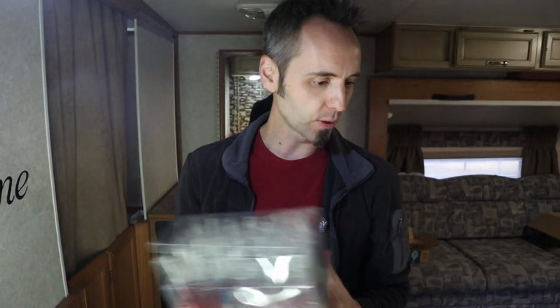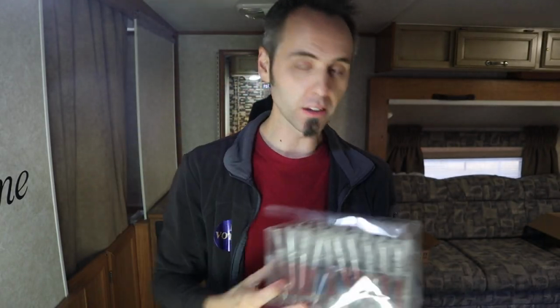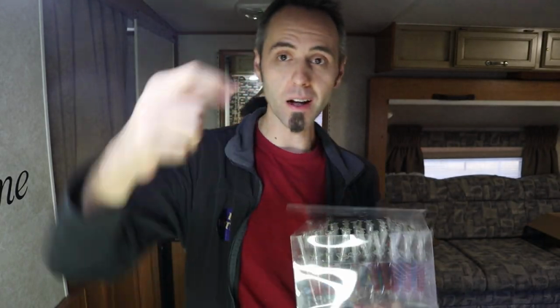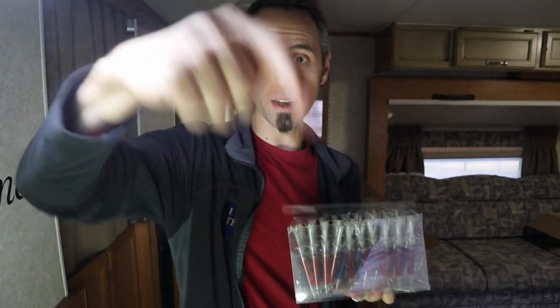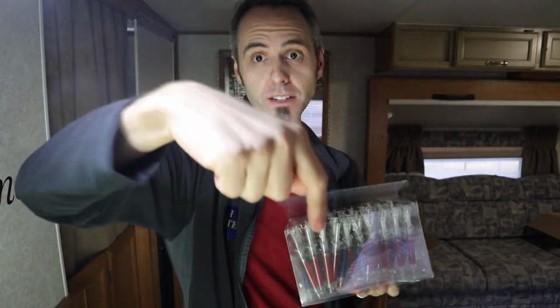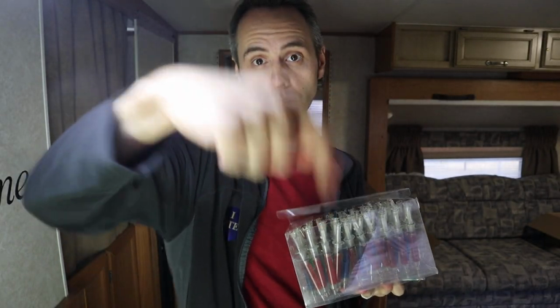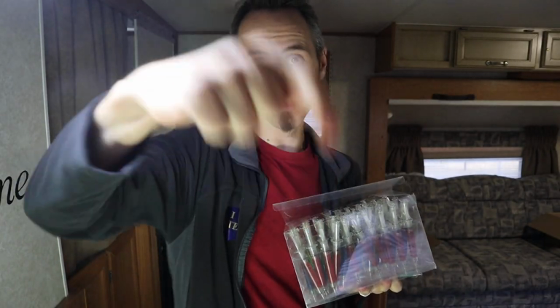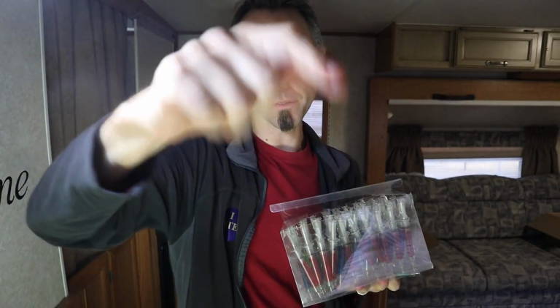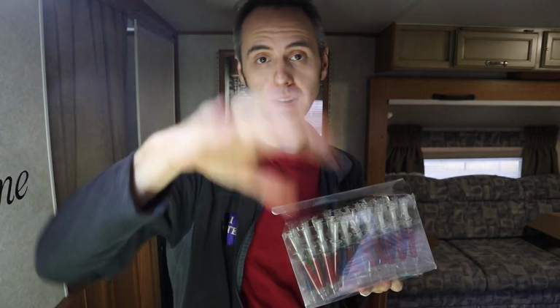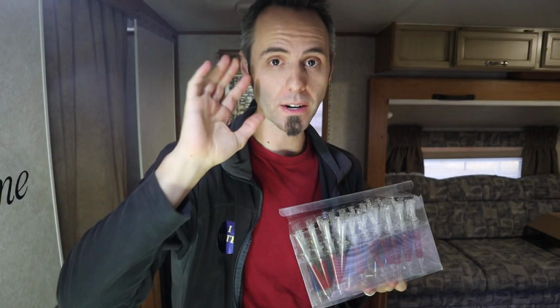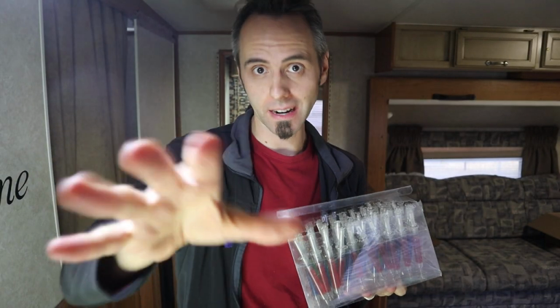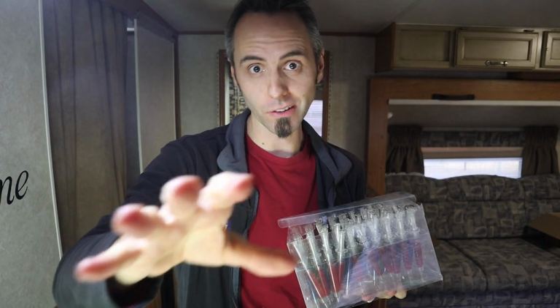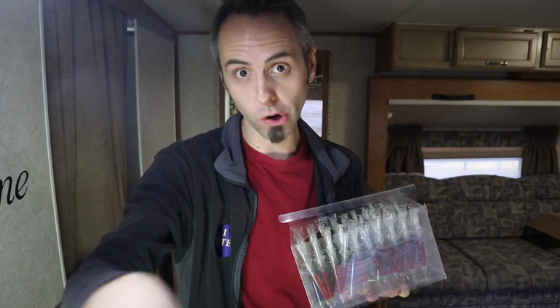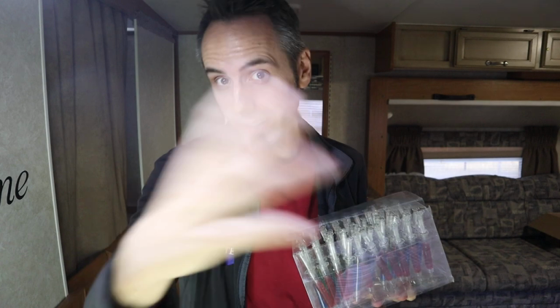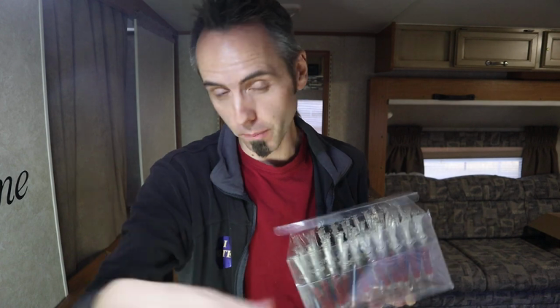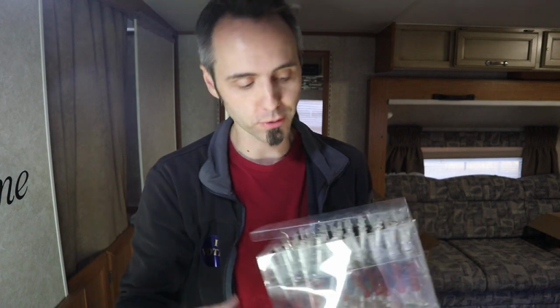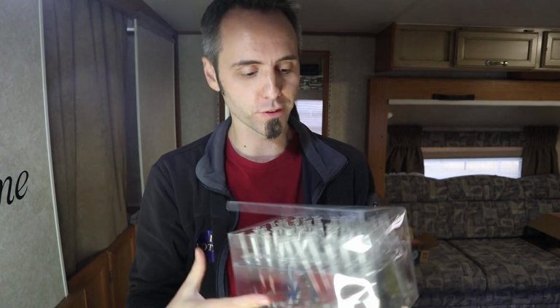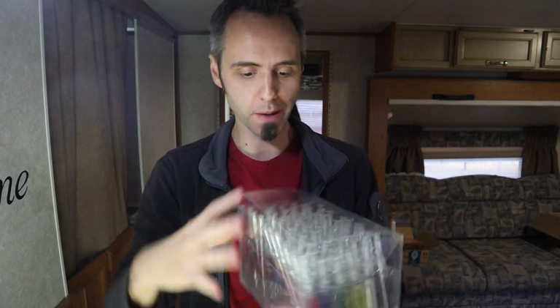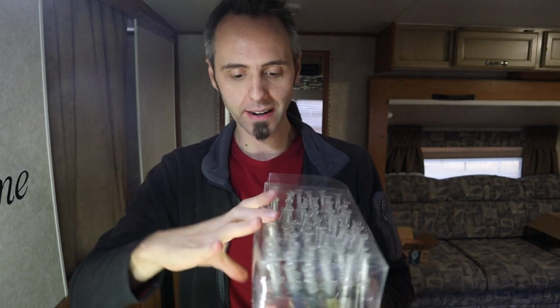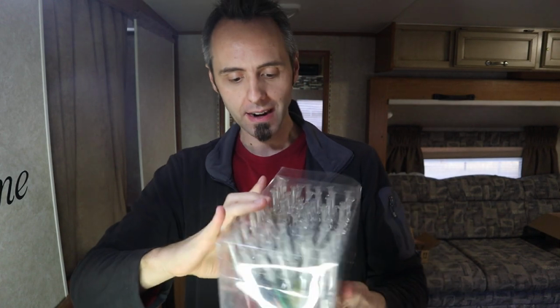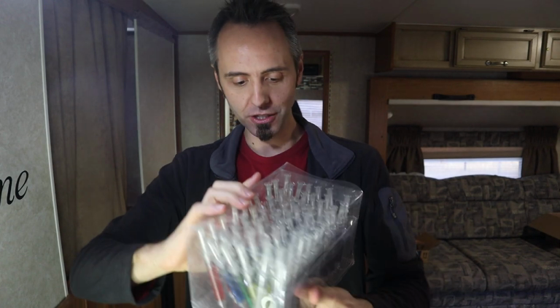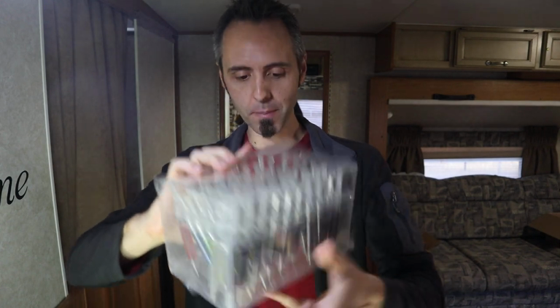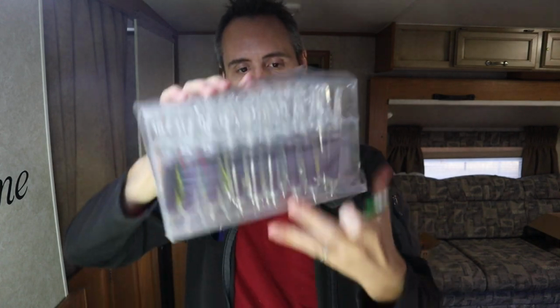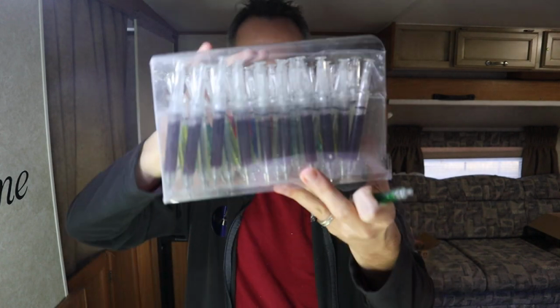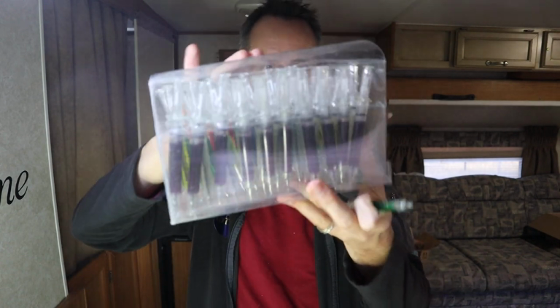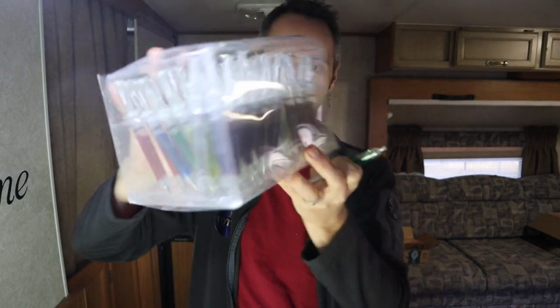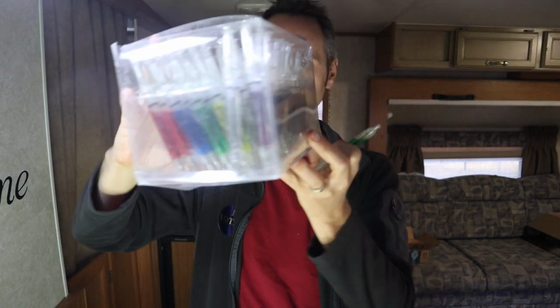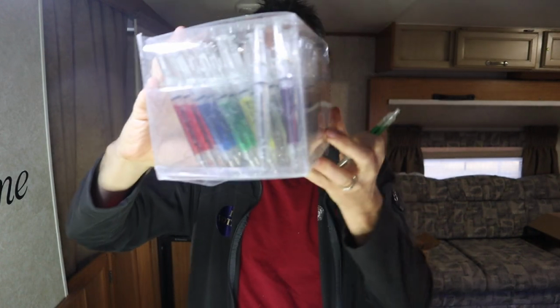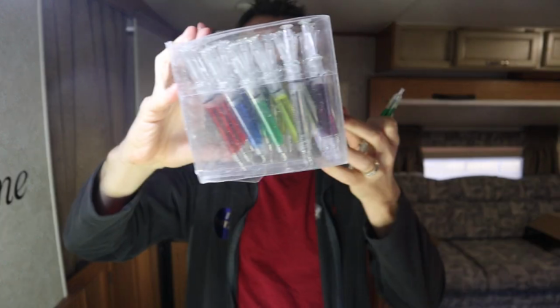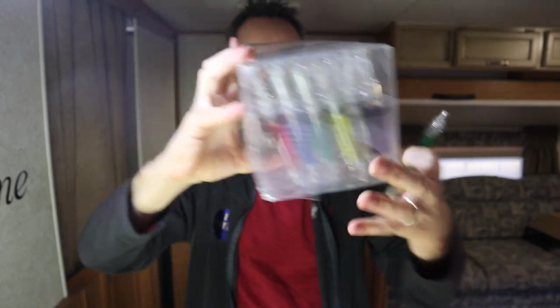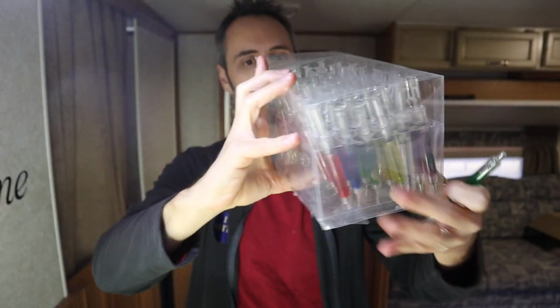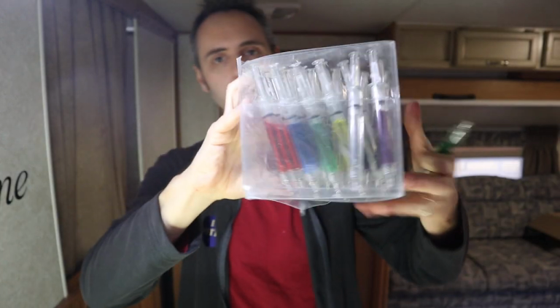I'll link this up down in the description below if you guys want to check it out. You can go read other people's reviews about it, not just take my word for it. I'm just checking it out. But it comes with a bunch of different colors.